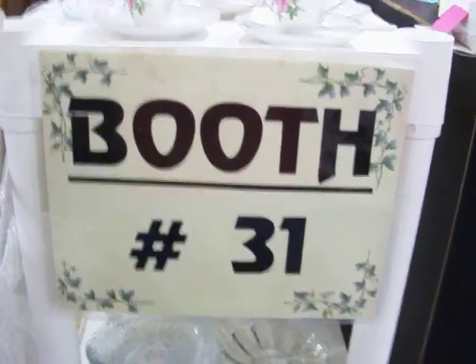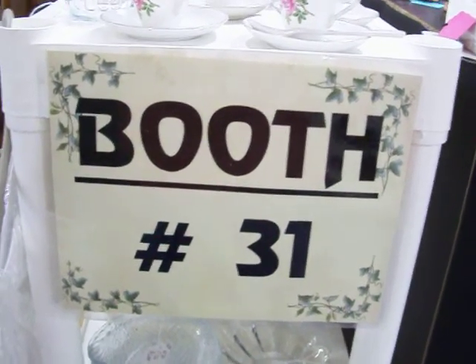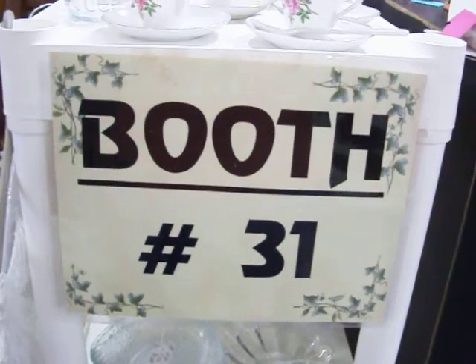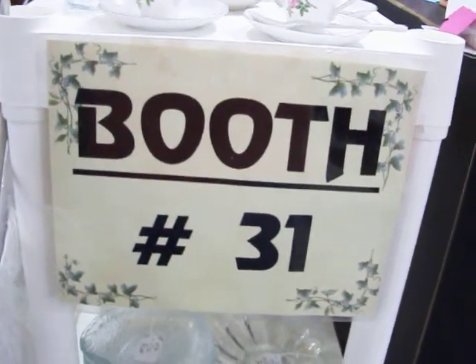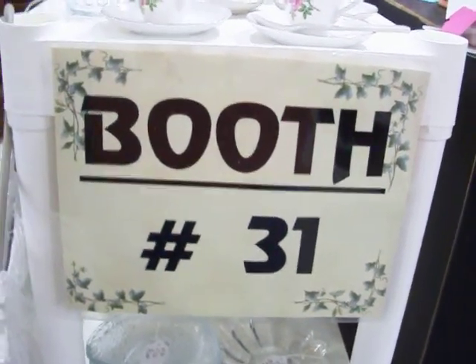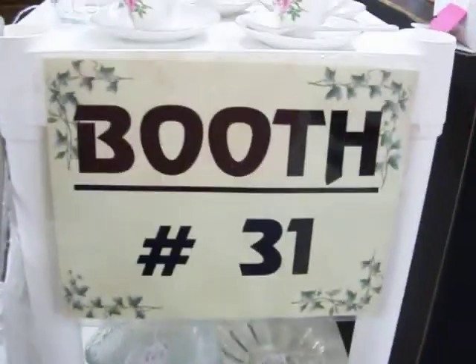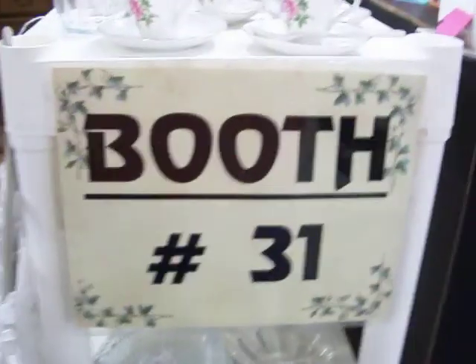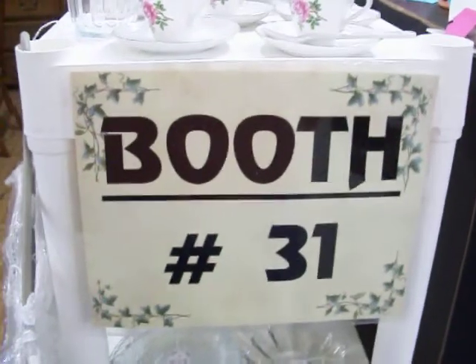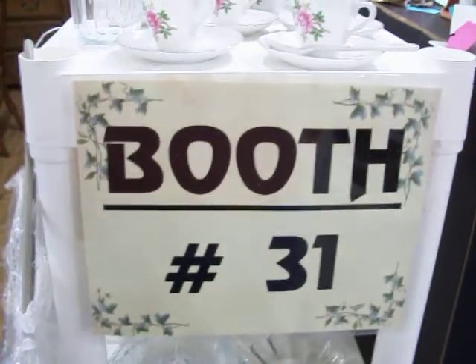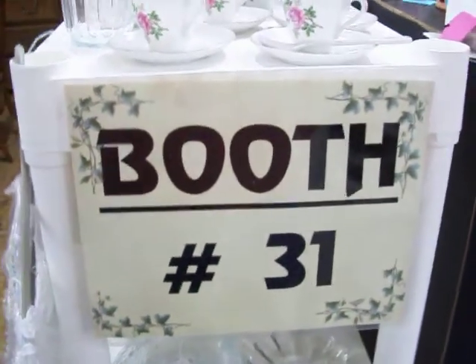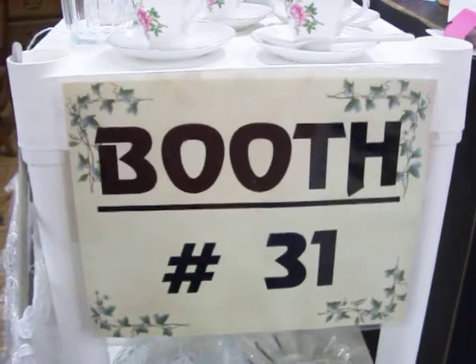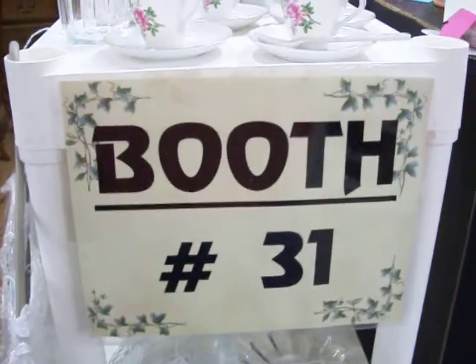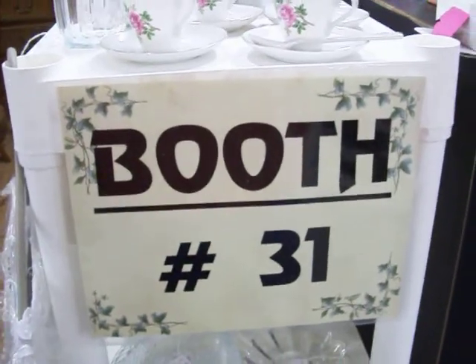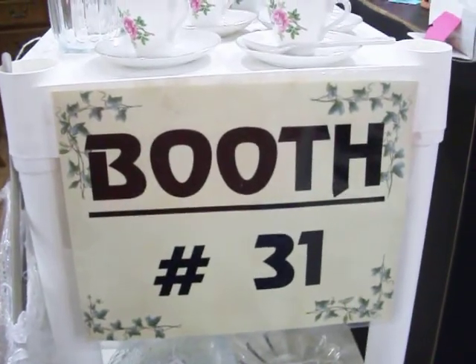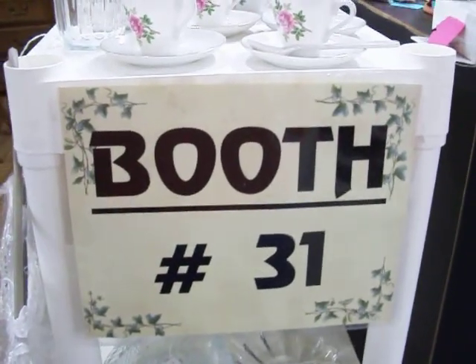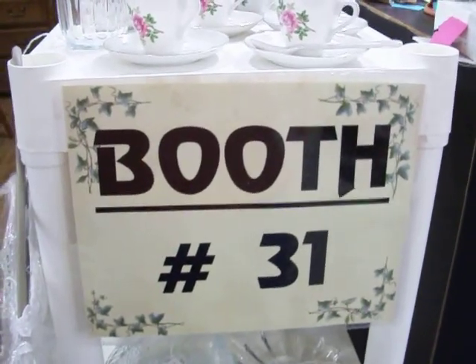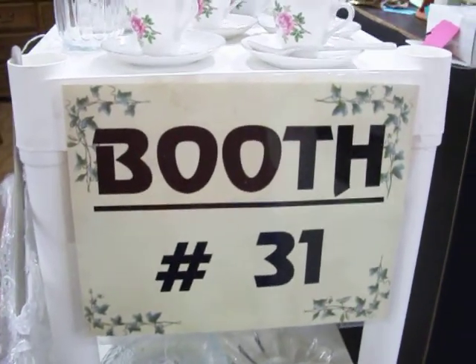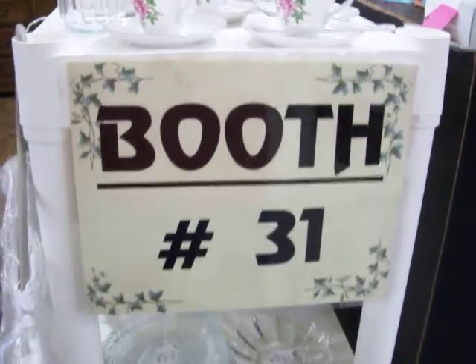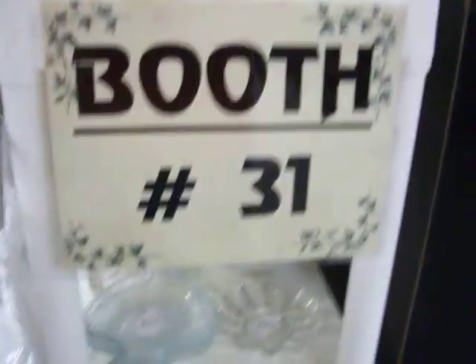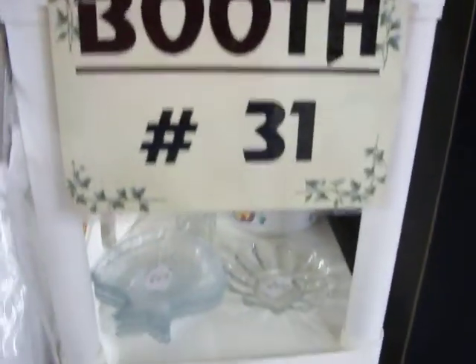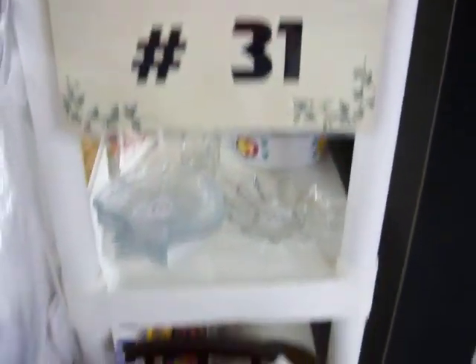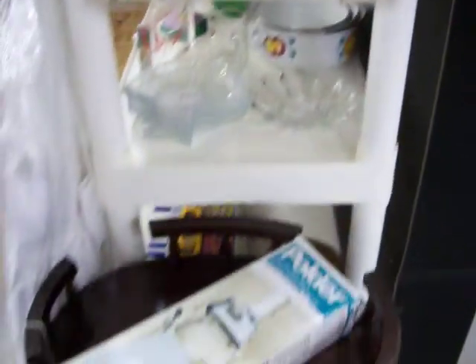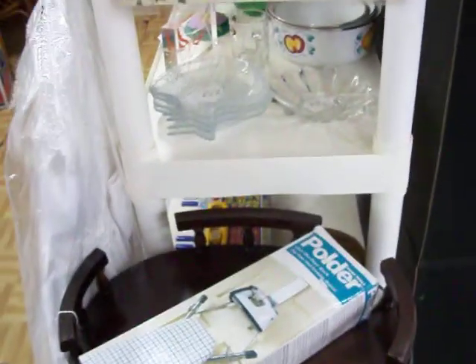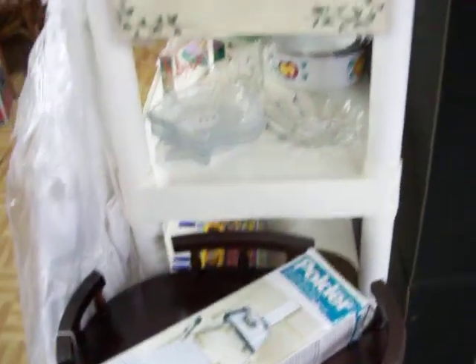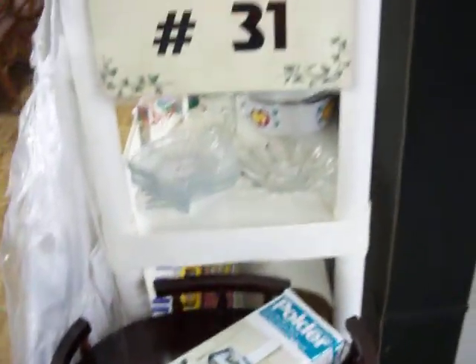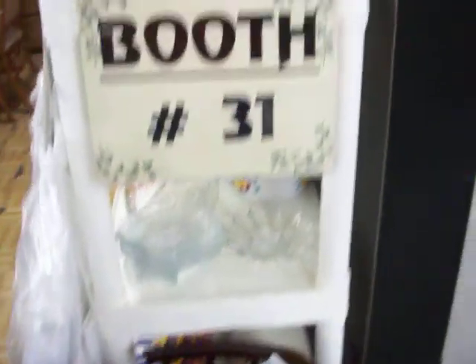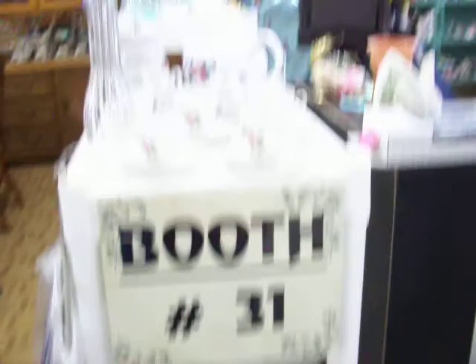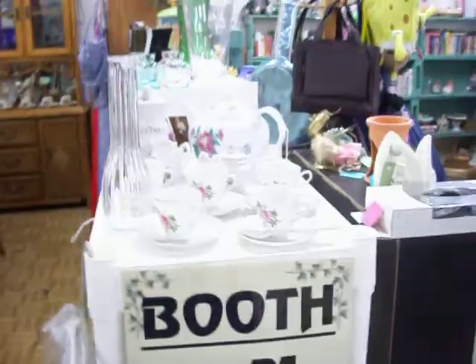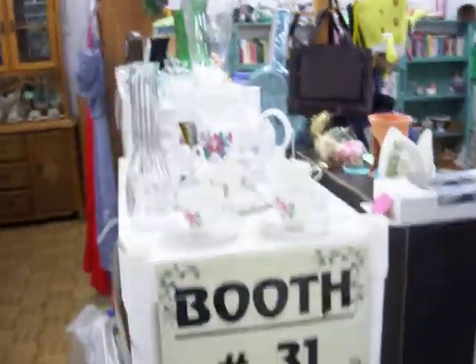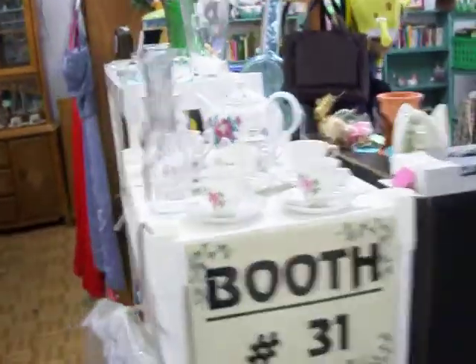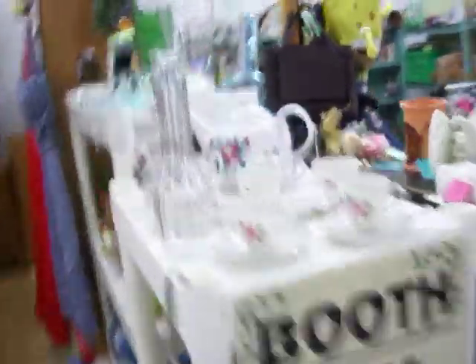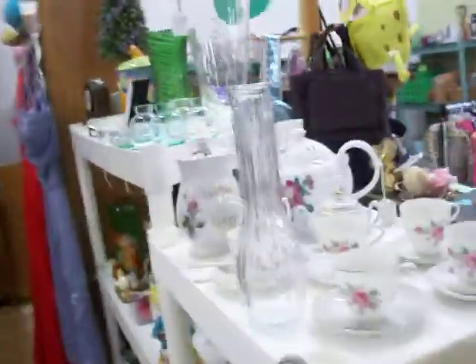Hello everybody. Welcome back to Booth 31 here at the Cedar Chest. This is Tuesday, April 12th, 2011. I'm going to take a quick look through the booth here today.